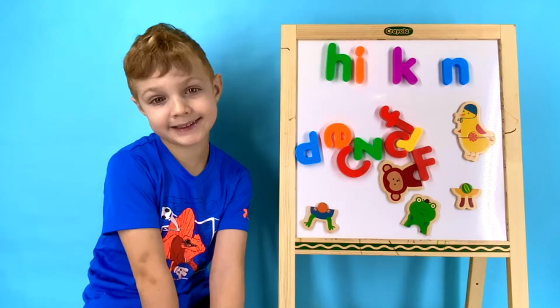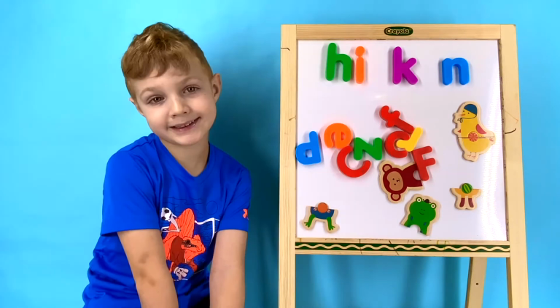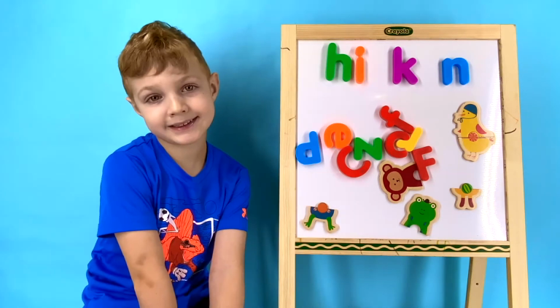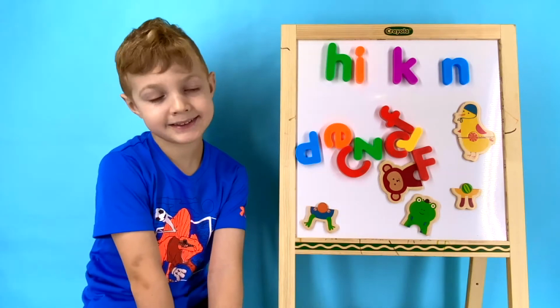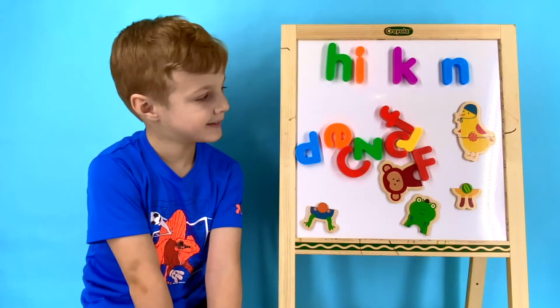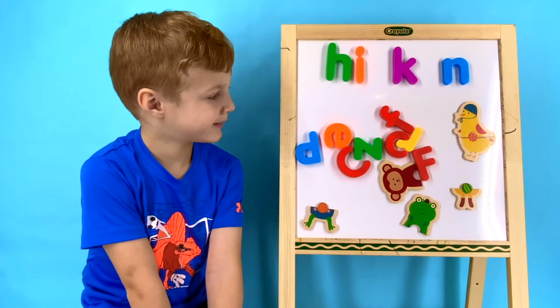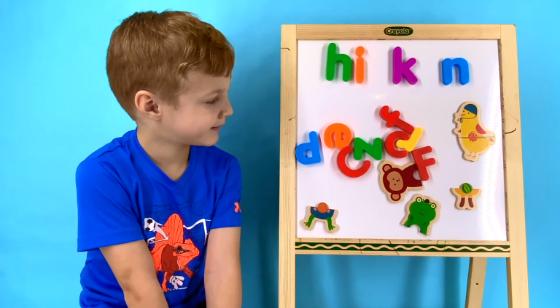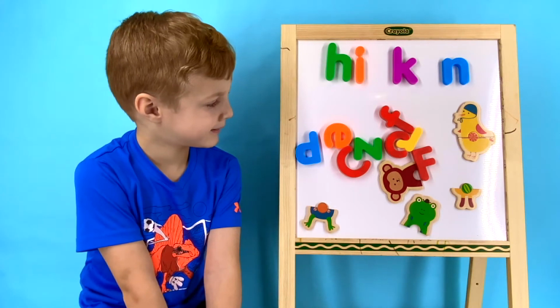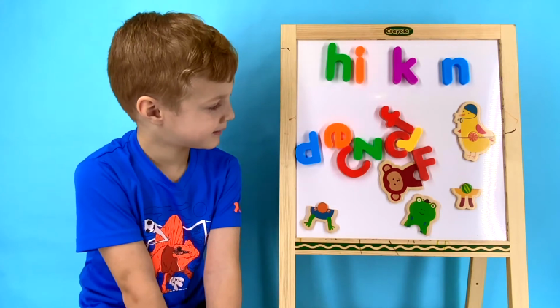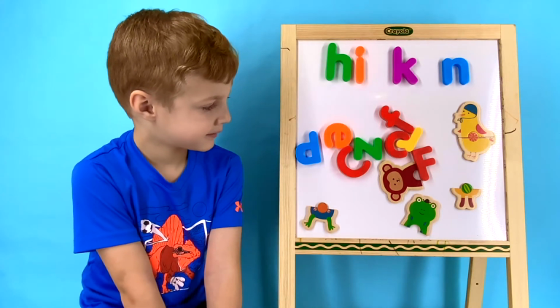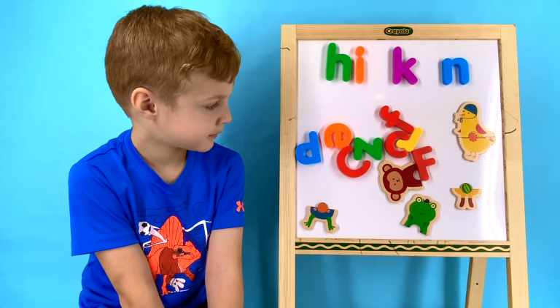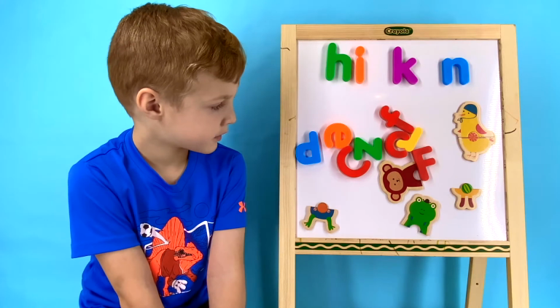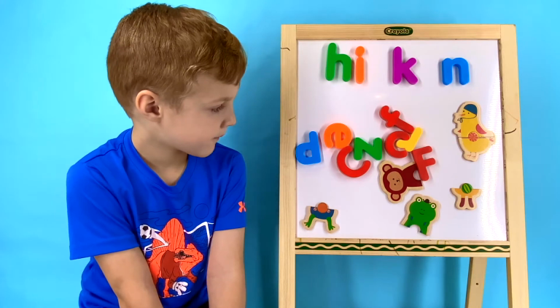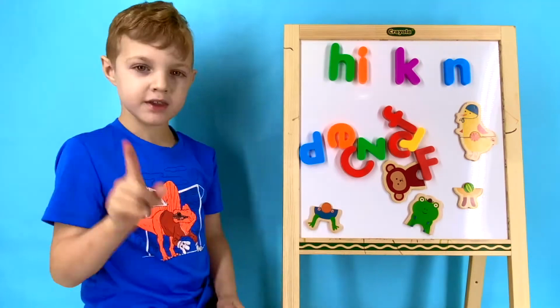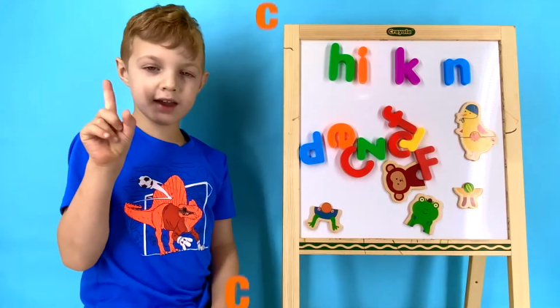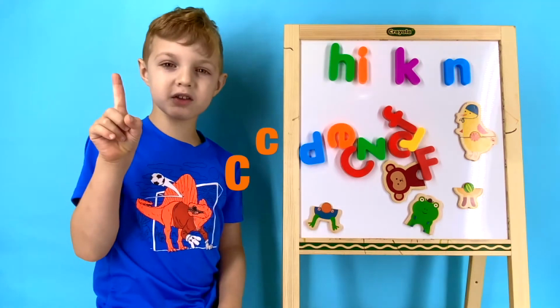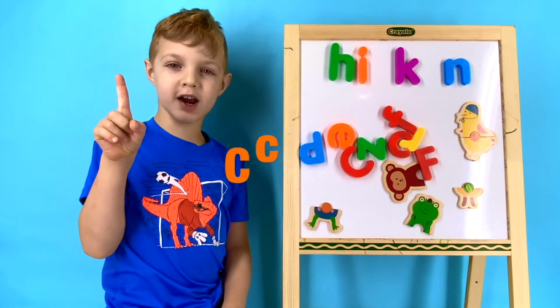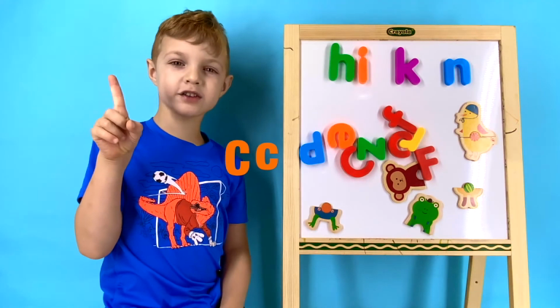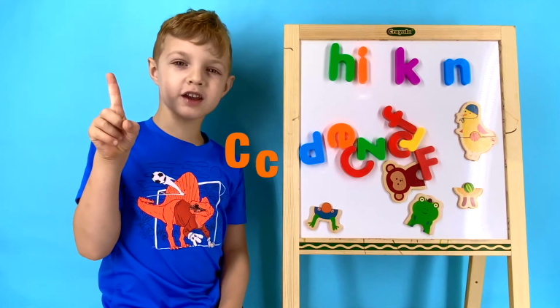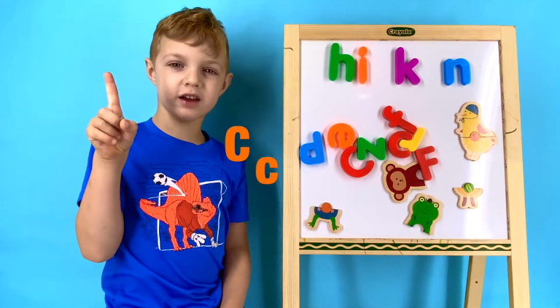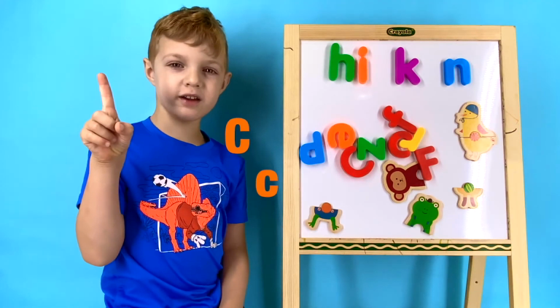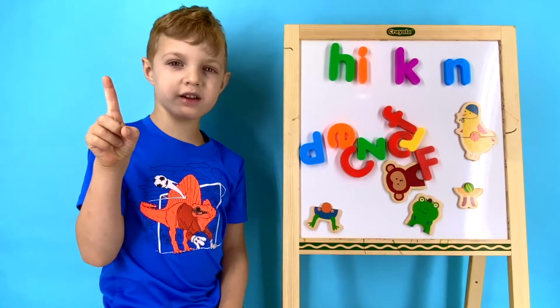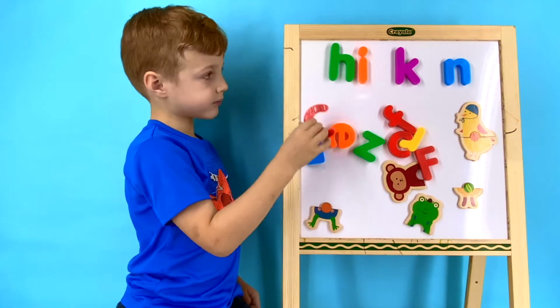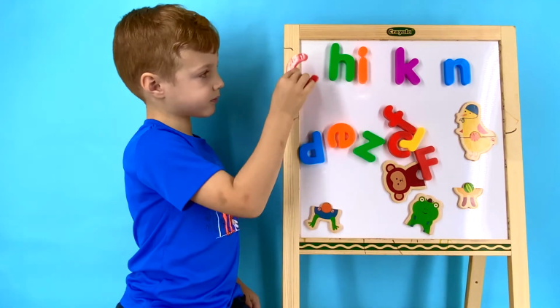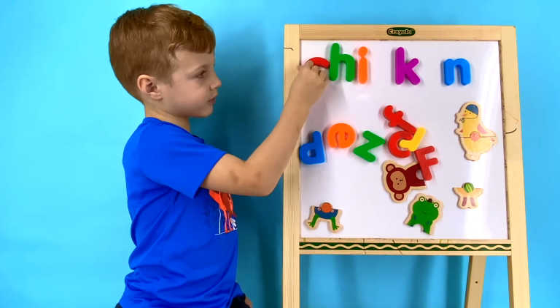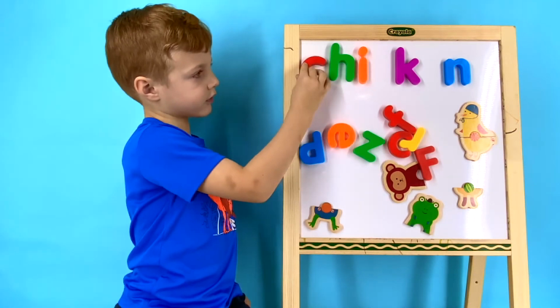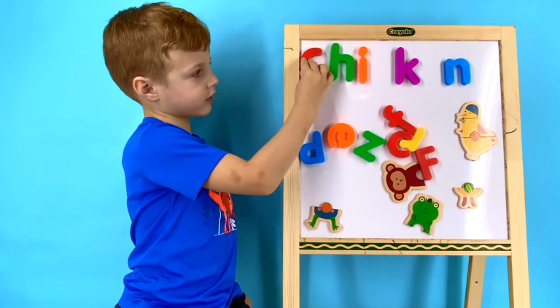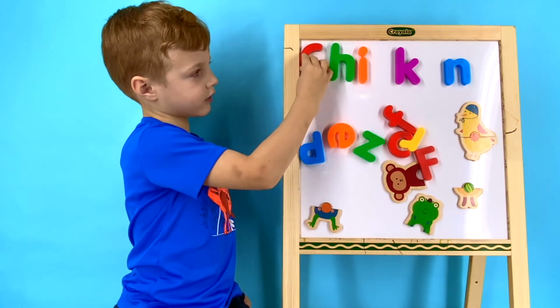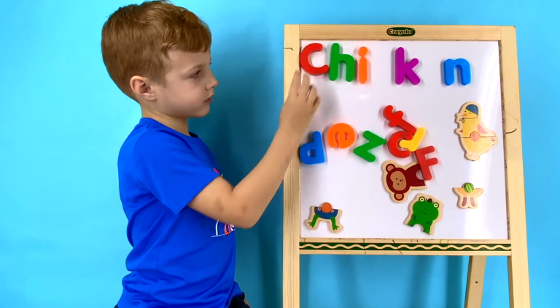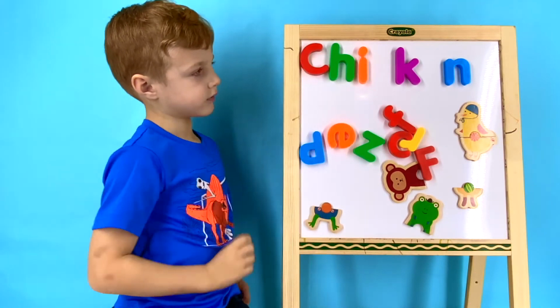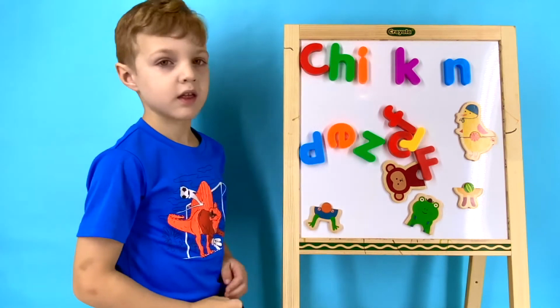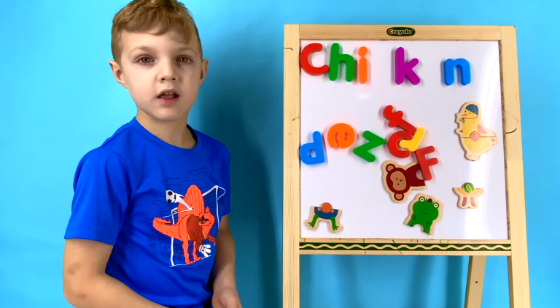What letter goes before H to help it make a ch sound? It's the letter C! Great job, Wyatt!